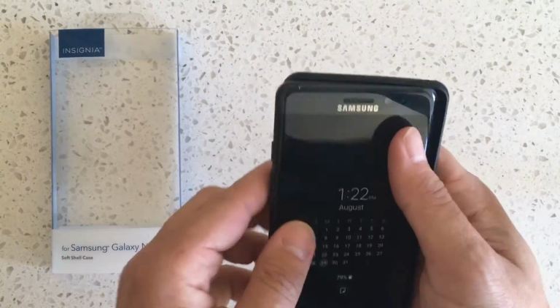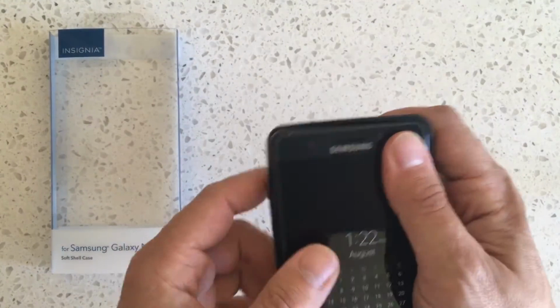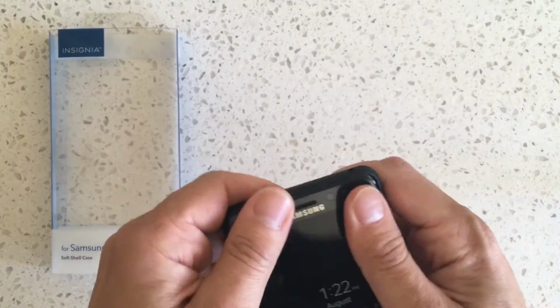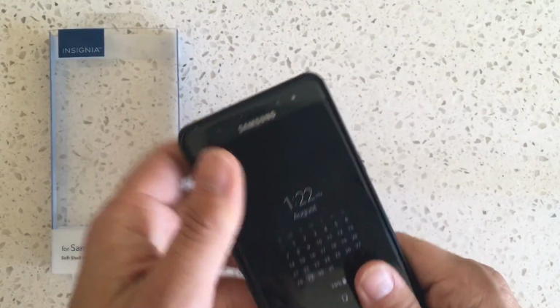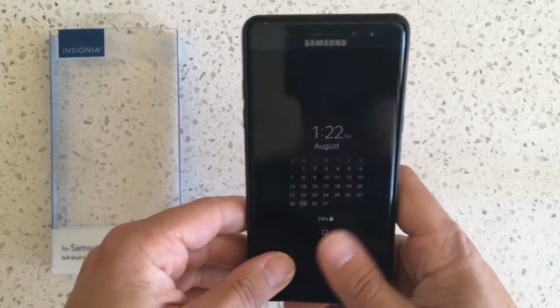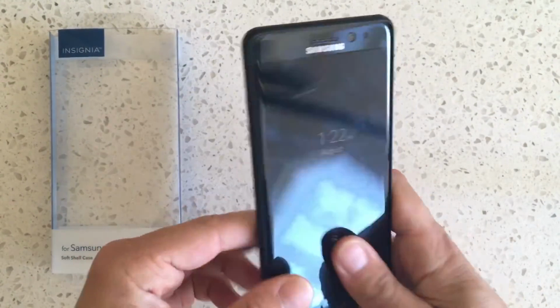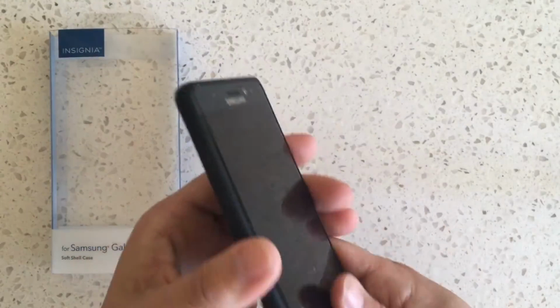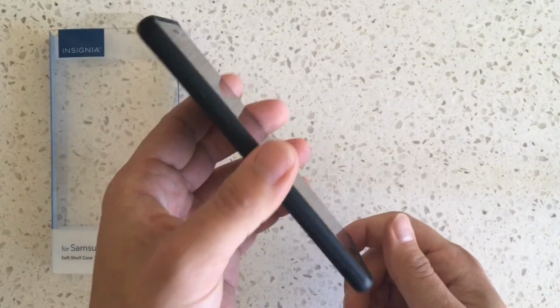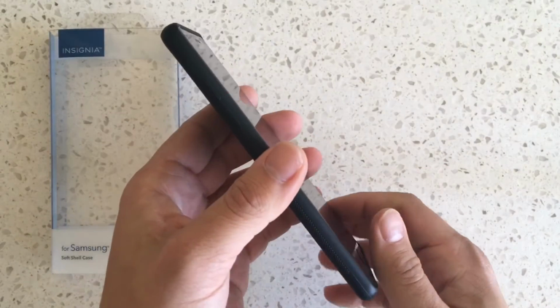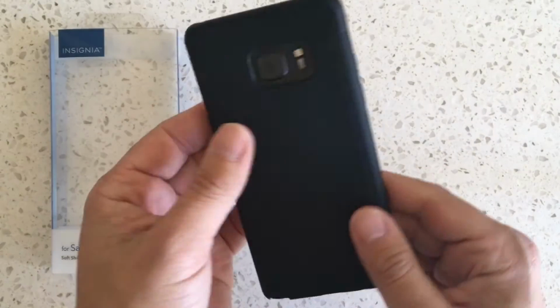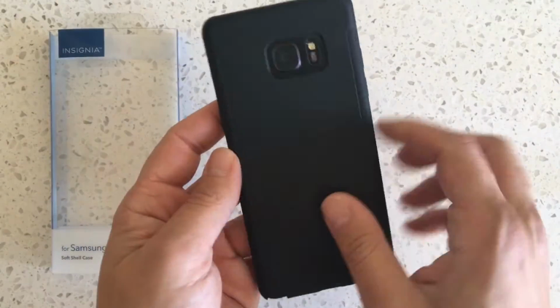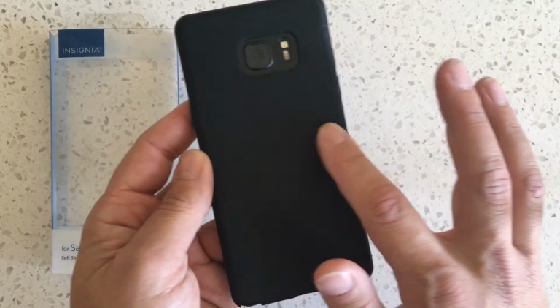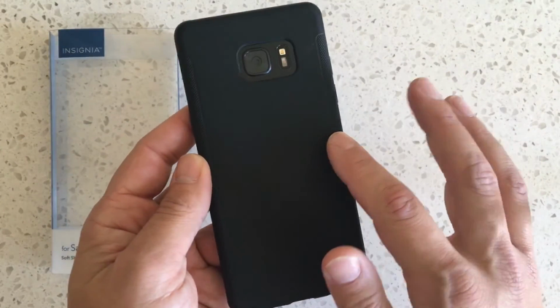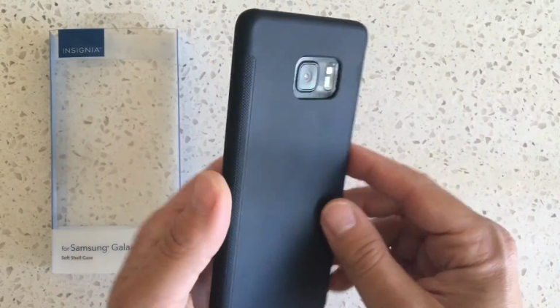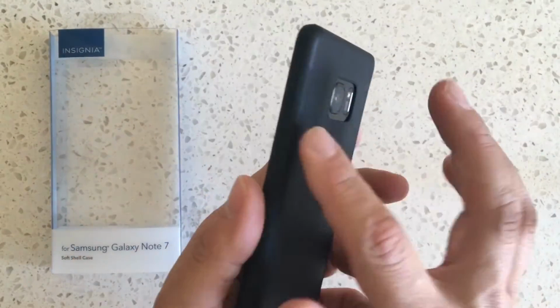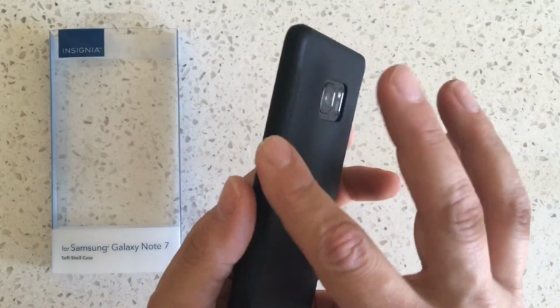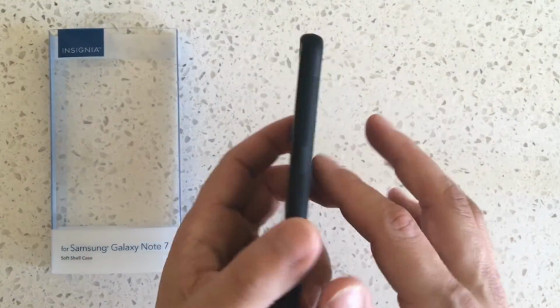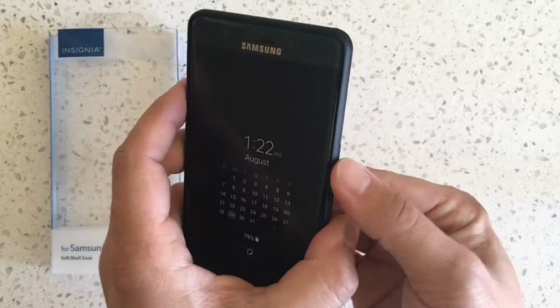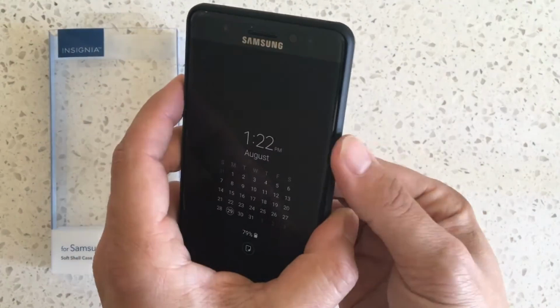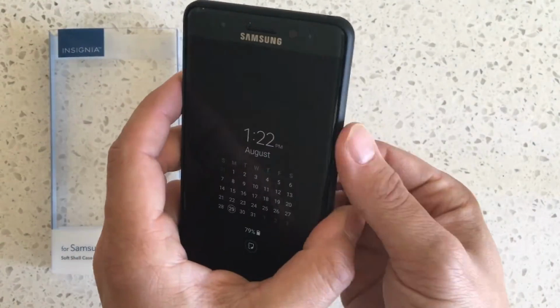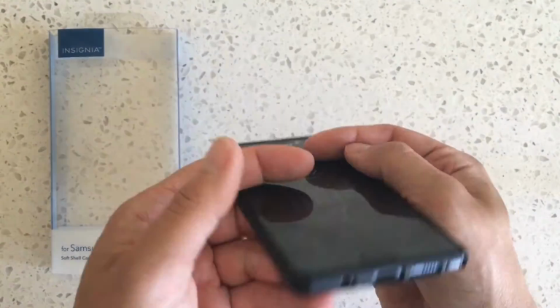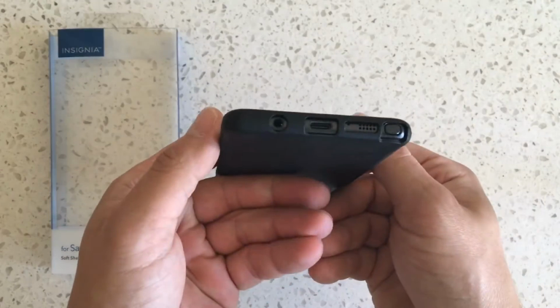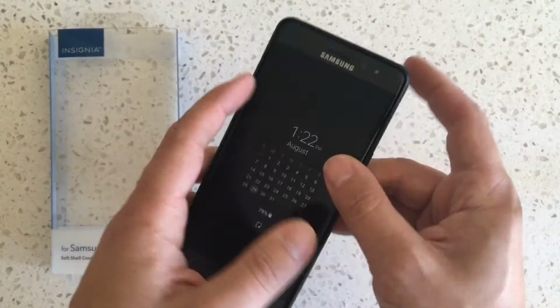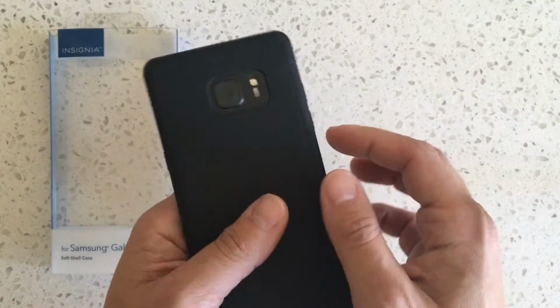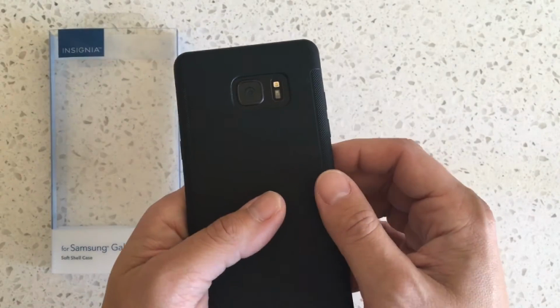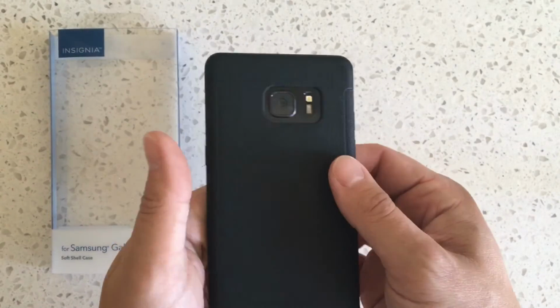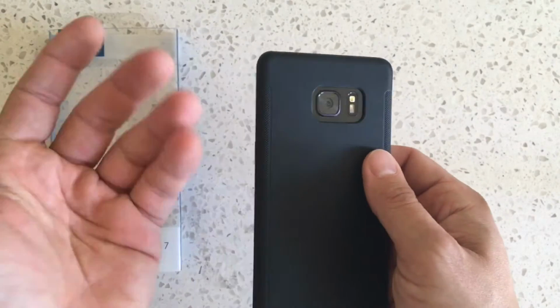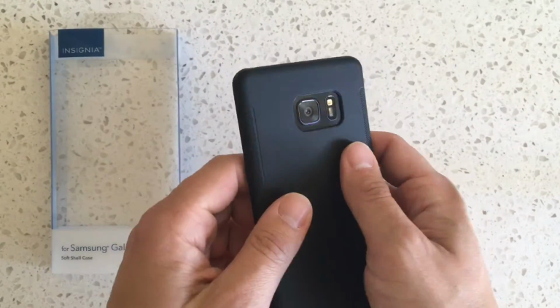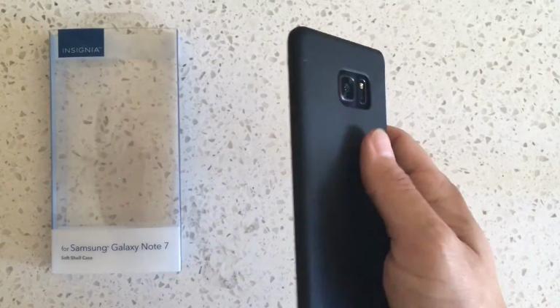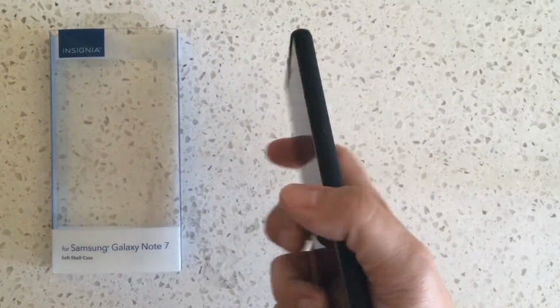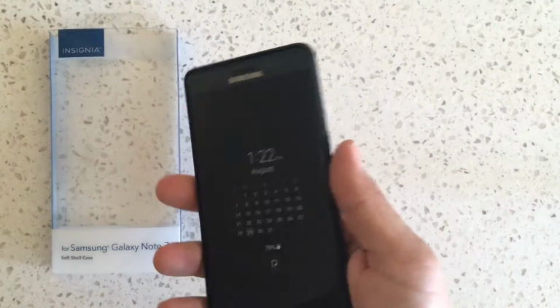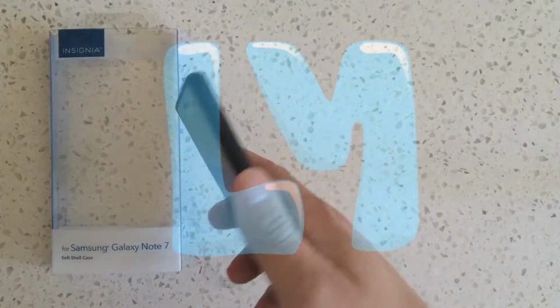But if this is your style — you like thin and light, you want to cover up the back, you like the rubberized grip, the button cutouts are great — that's pretty standard. Go ahead and buy this, it's pretty cheap.